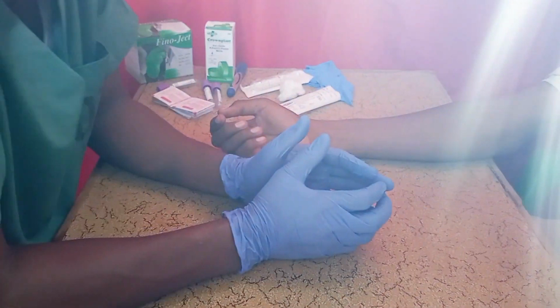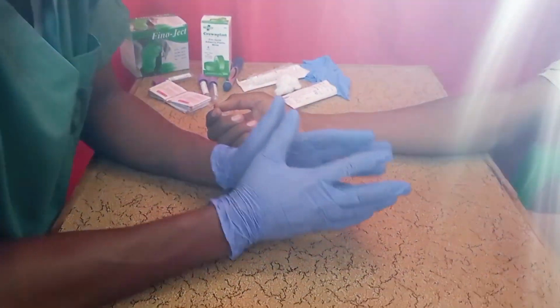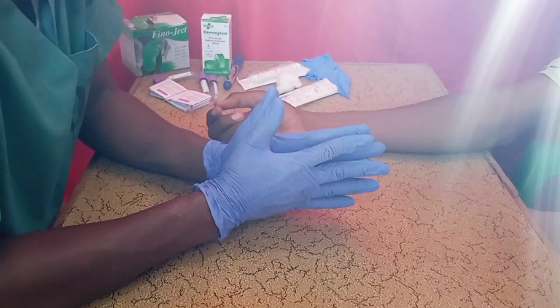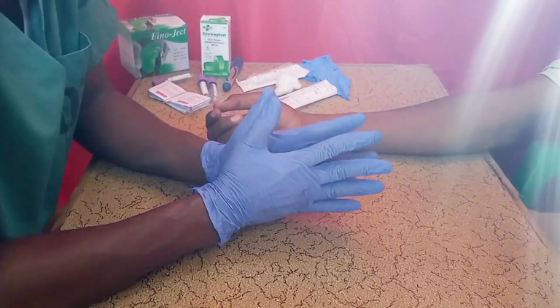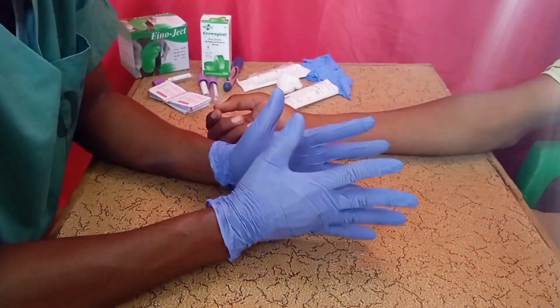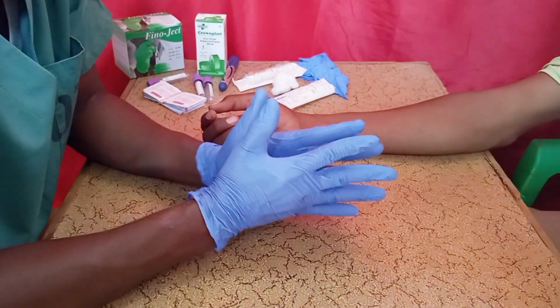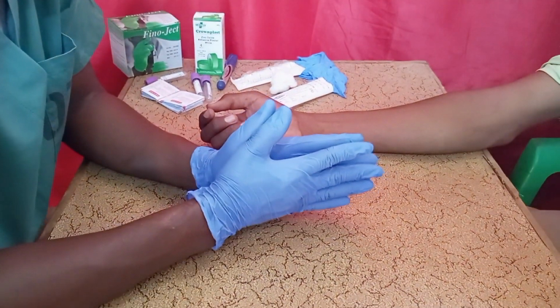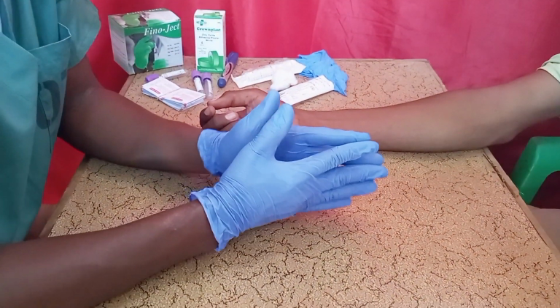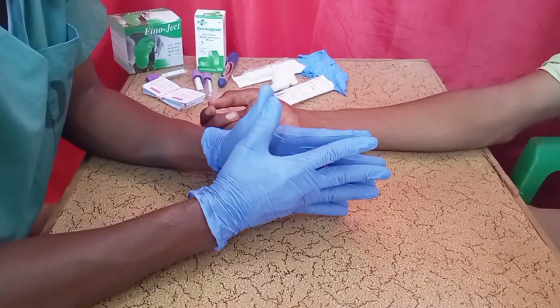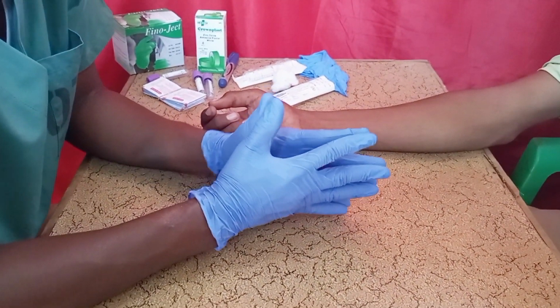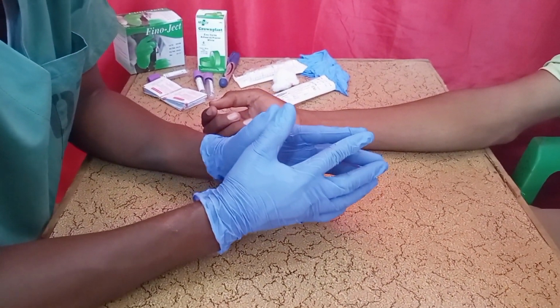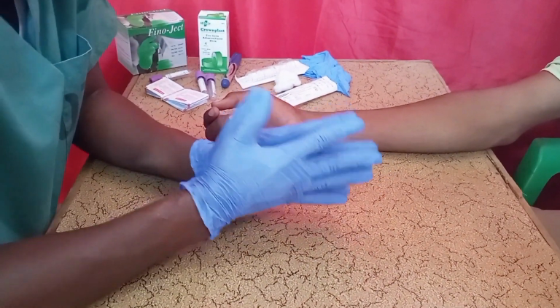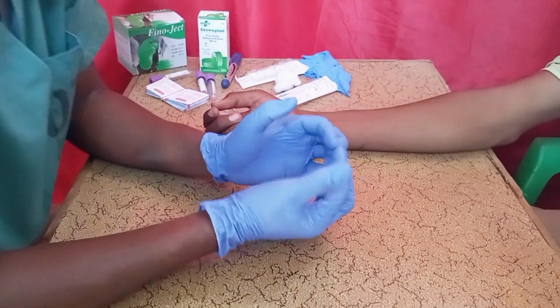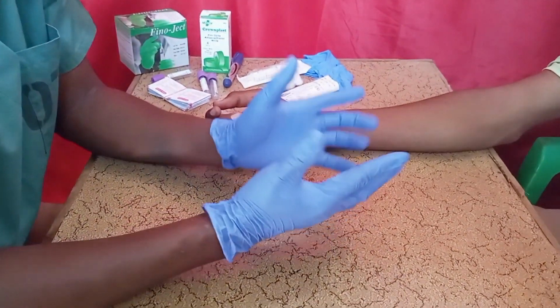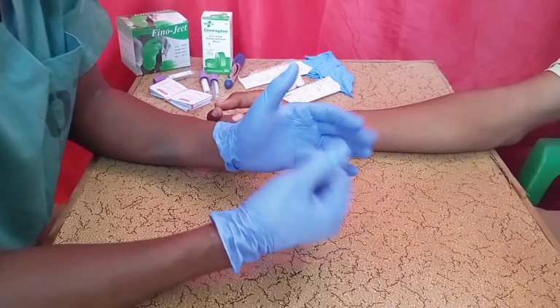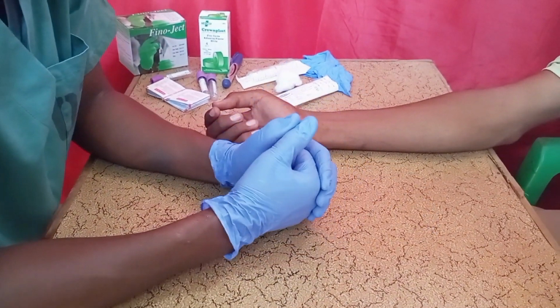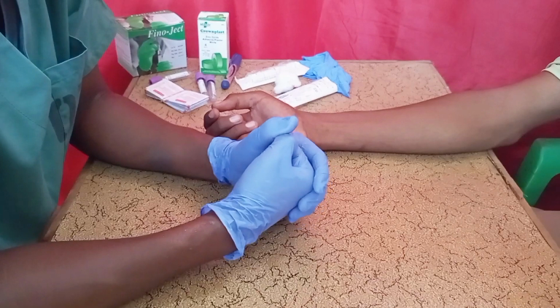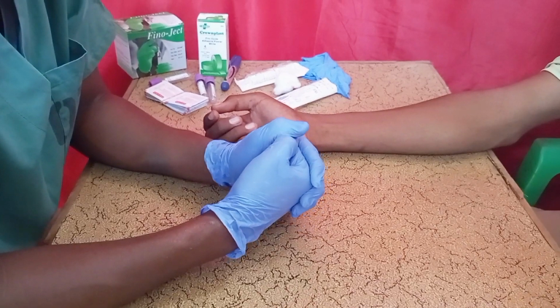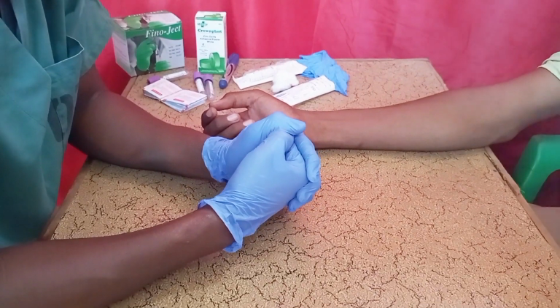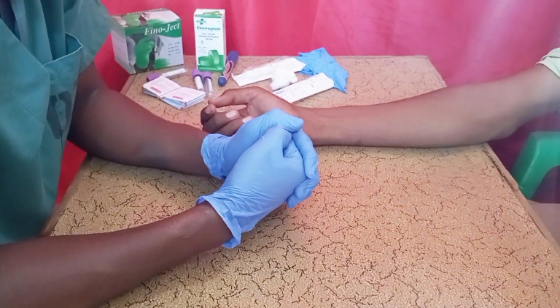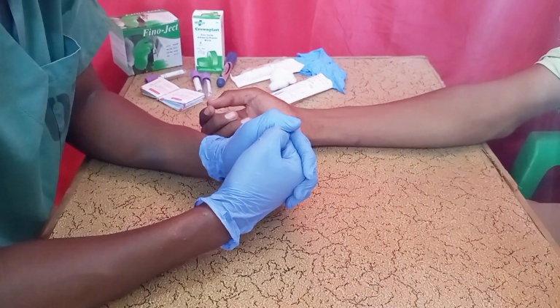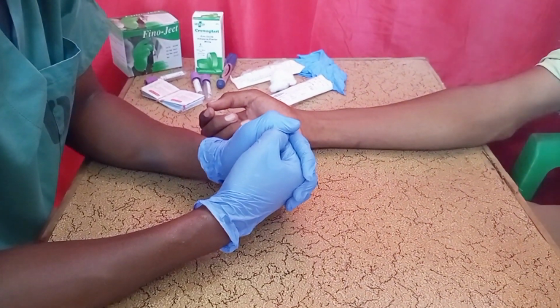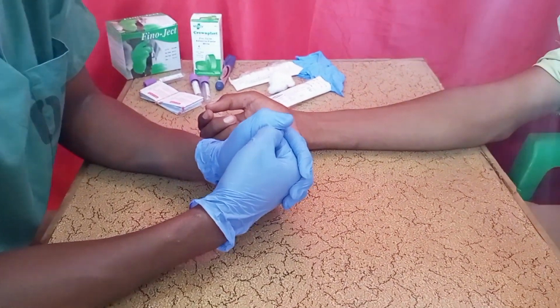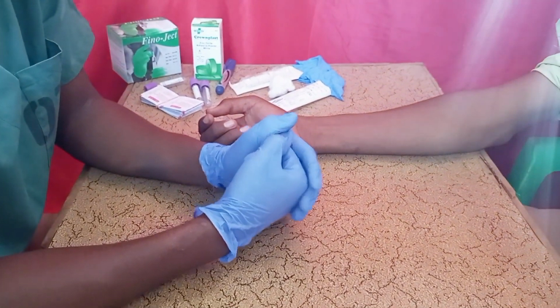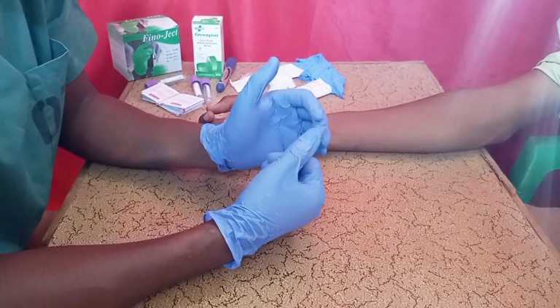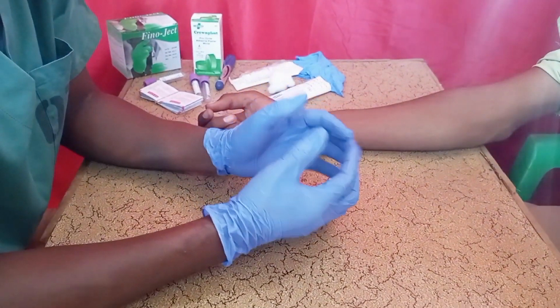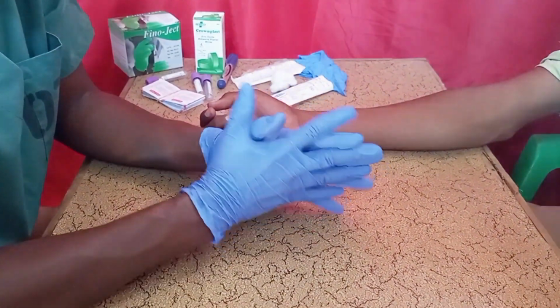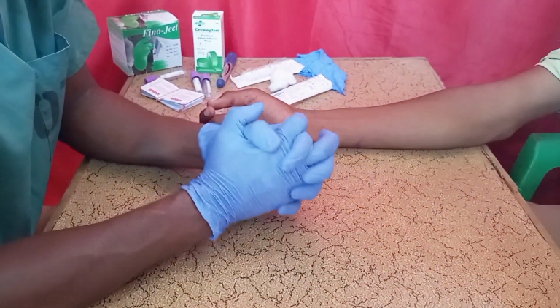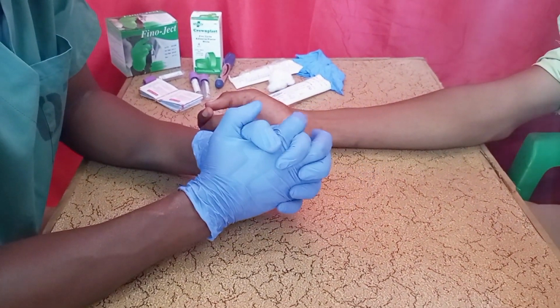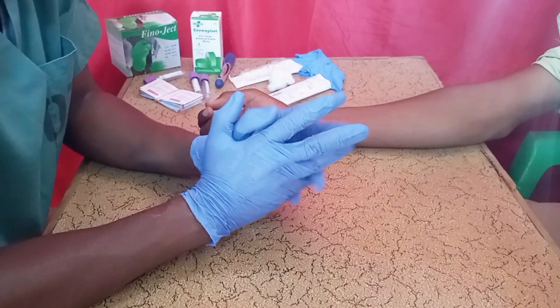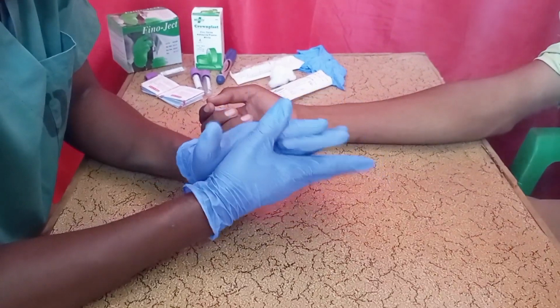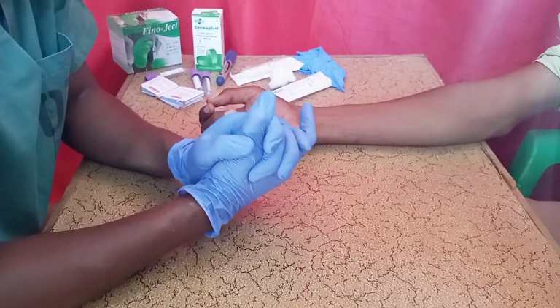Before you start the procedure, make sure you introduce yourself to the patient and gain their consent. For example: 'Hi, my name is Dr. Daud, I am going to draw your blood.' The patient should consent to the procedure before you begin.